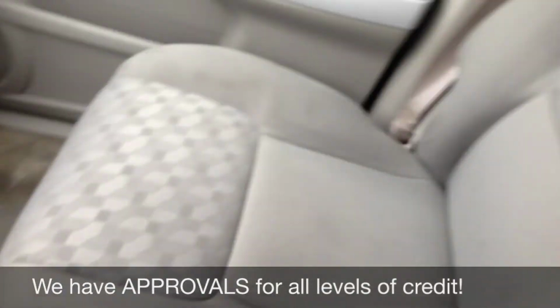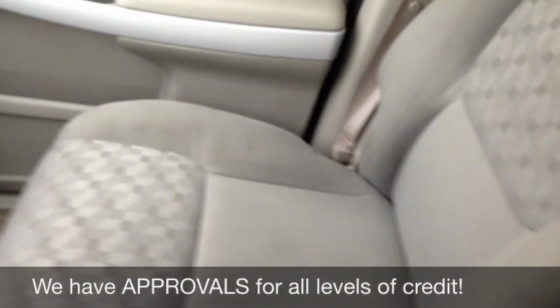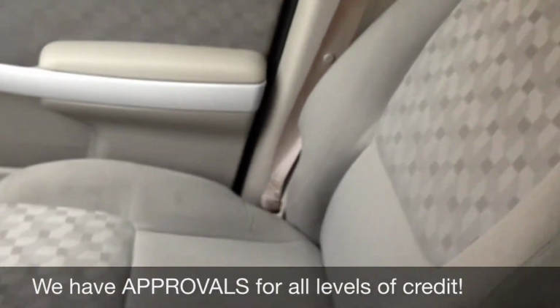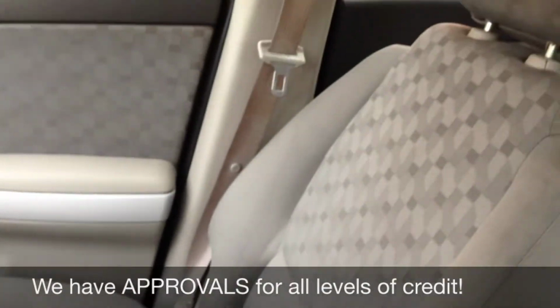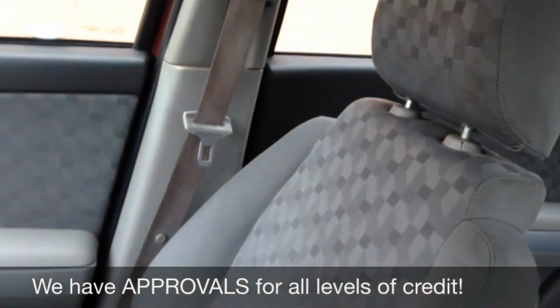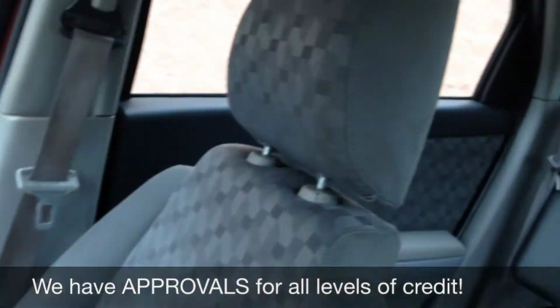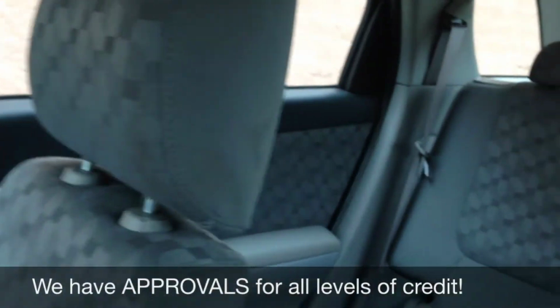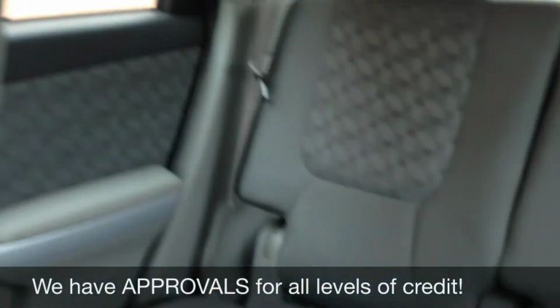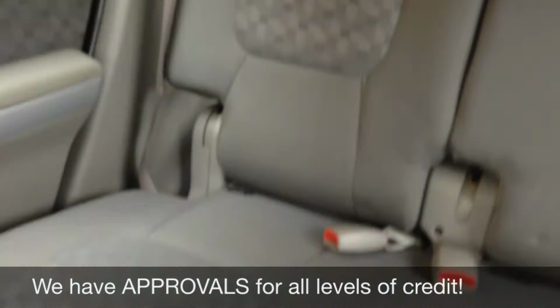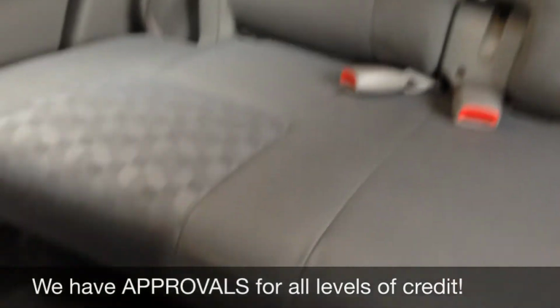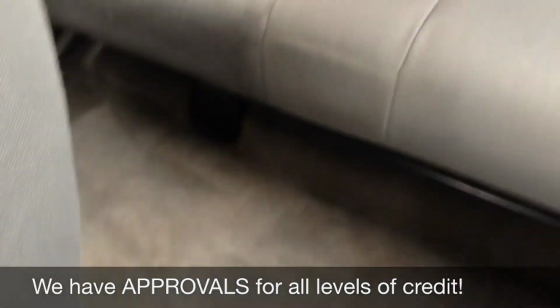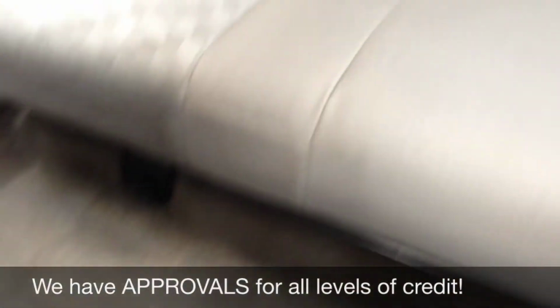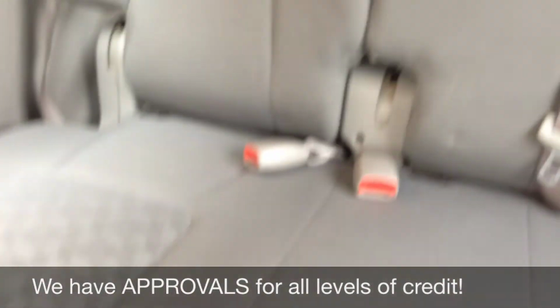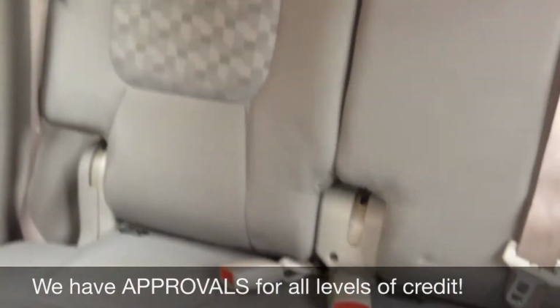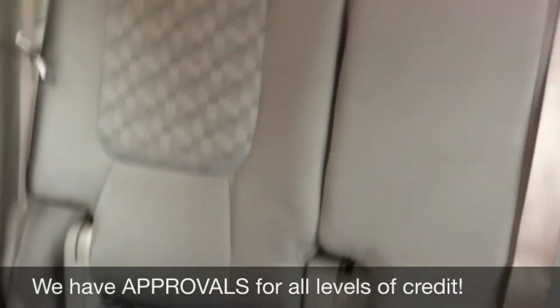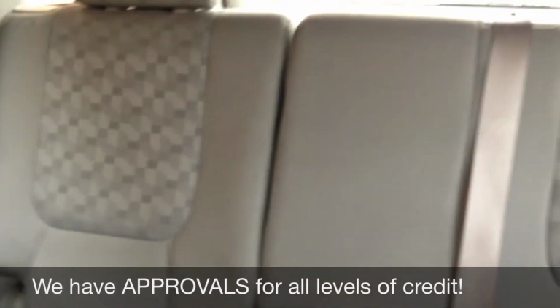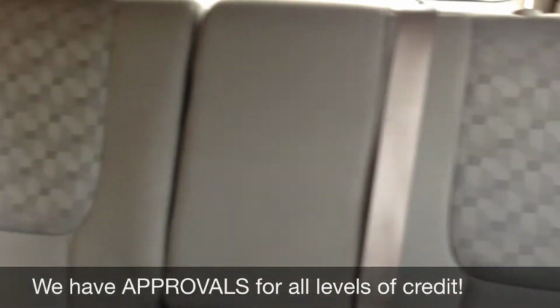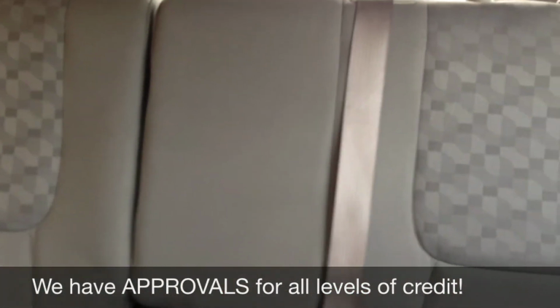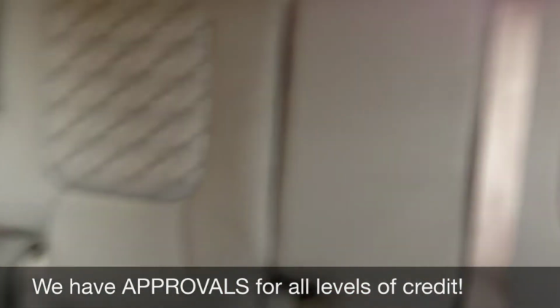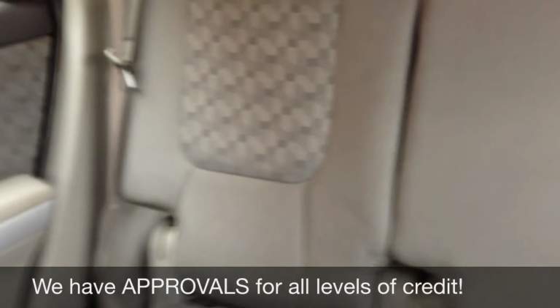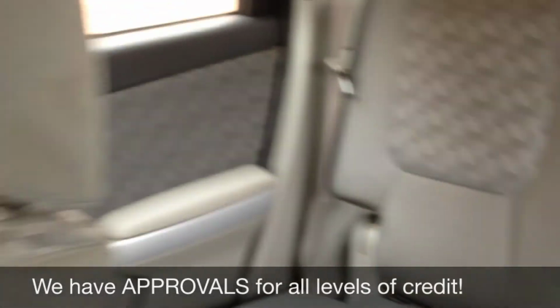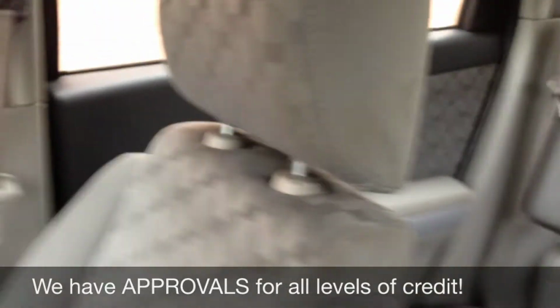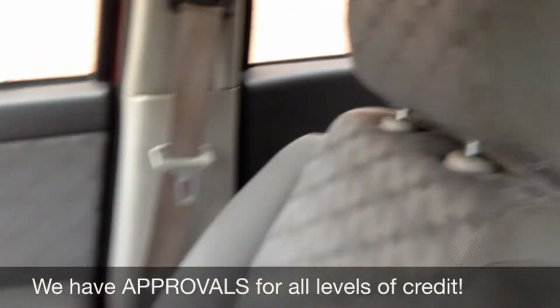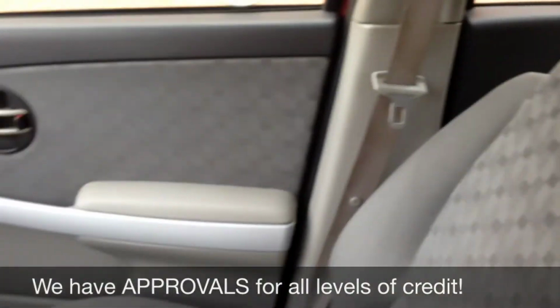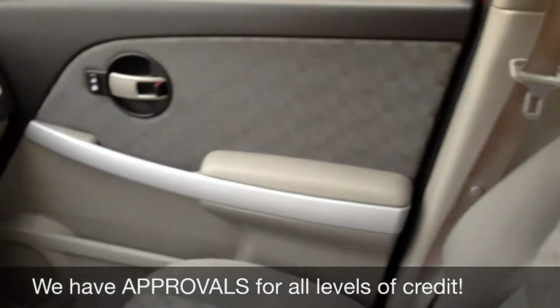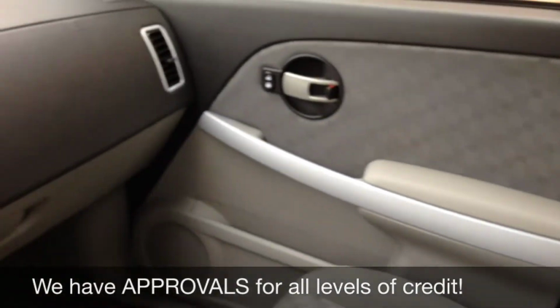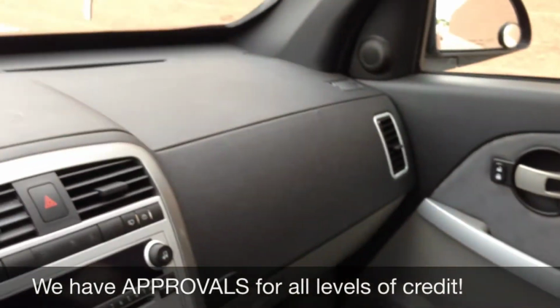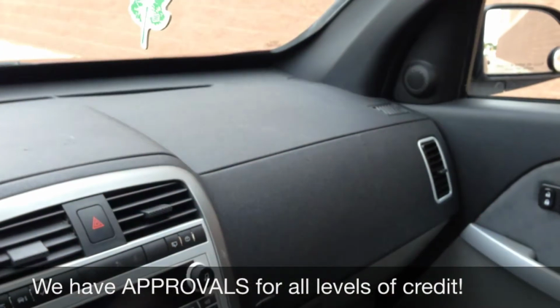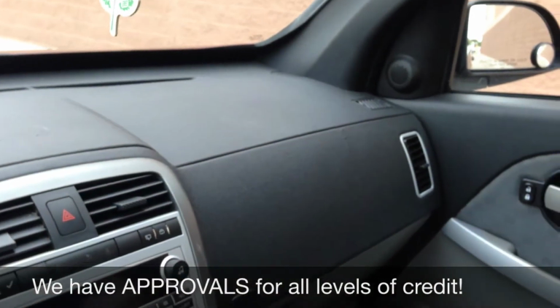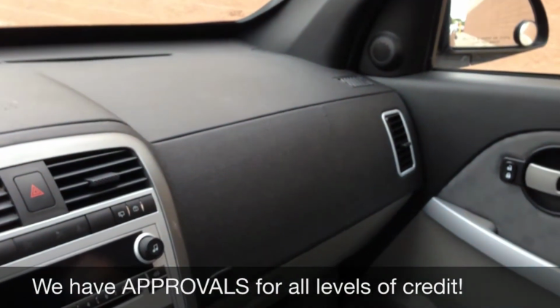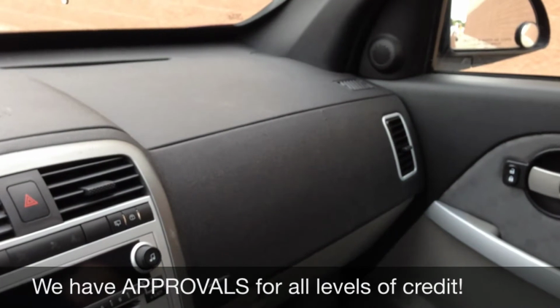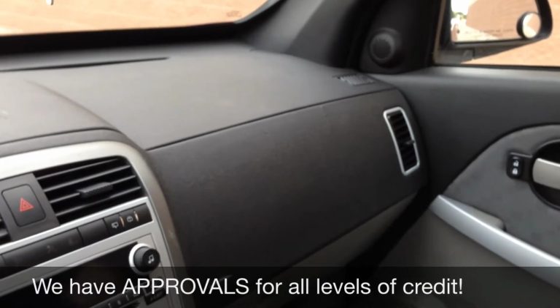Passenger seat right here, looks comfy. Back seat has lots of room for your passengers — lots of room so nobody will get cramped. Alright, so this is the interior, so why don't we step outside and I can tell you how you can get this great vehicle.